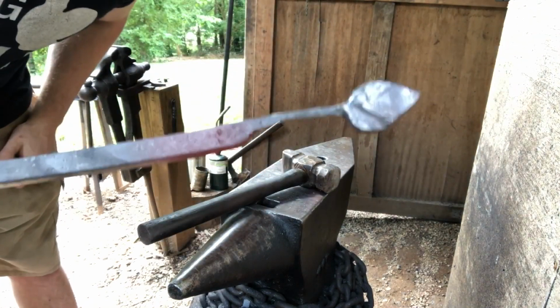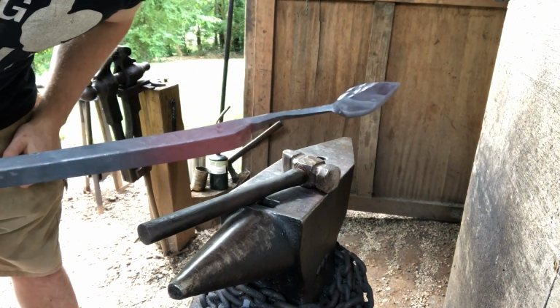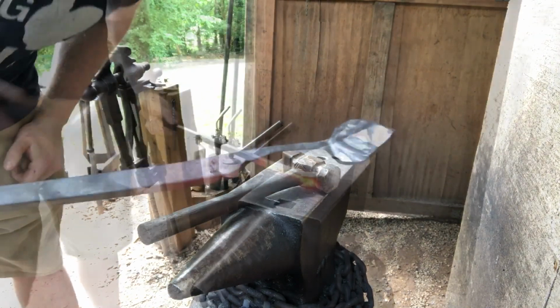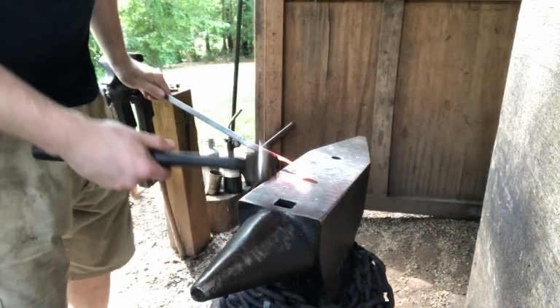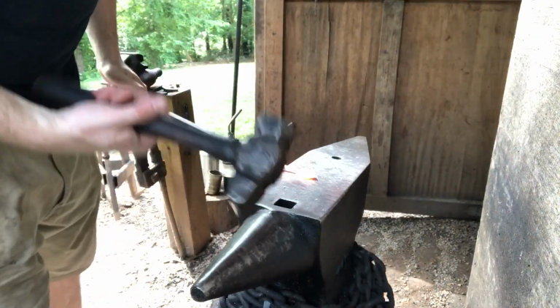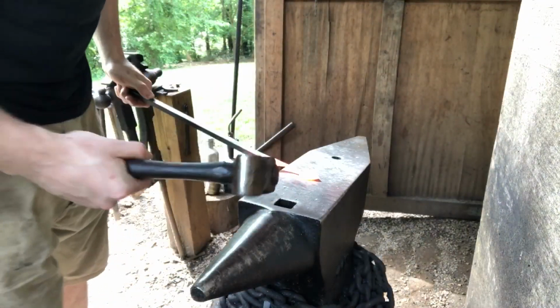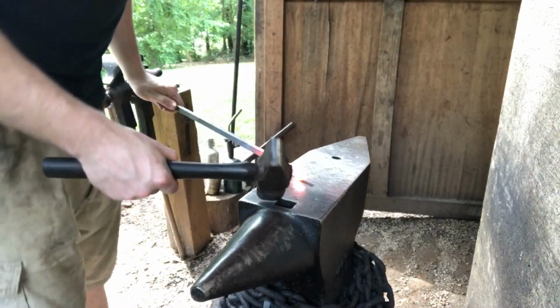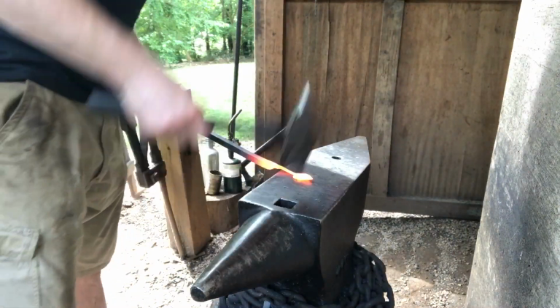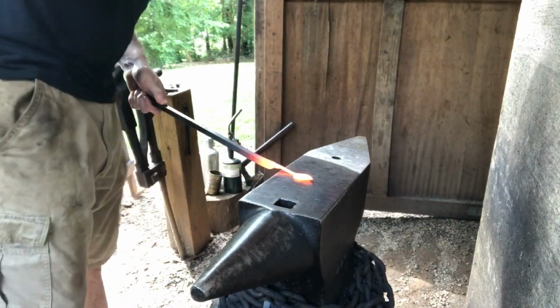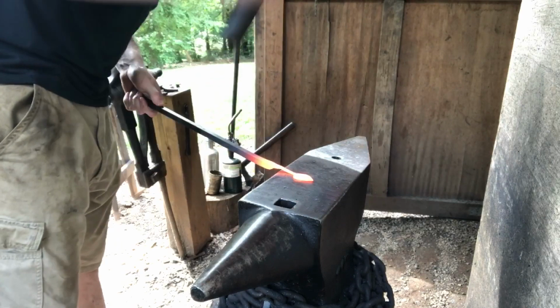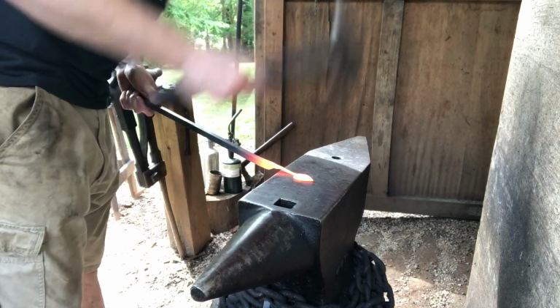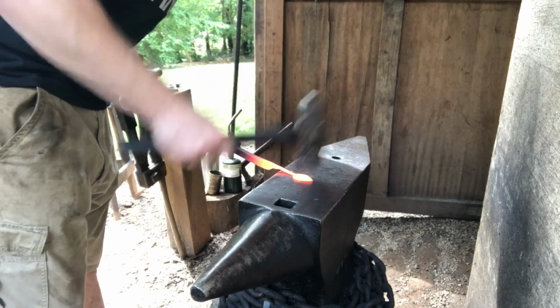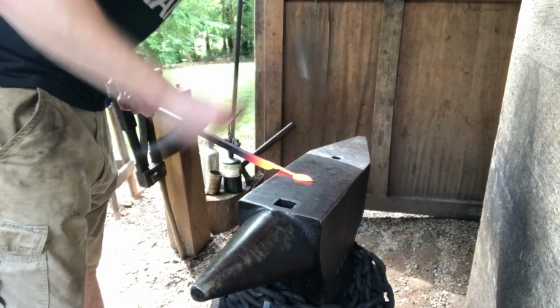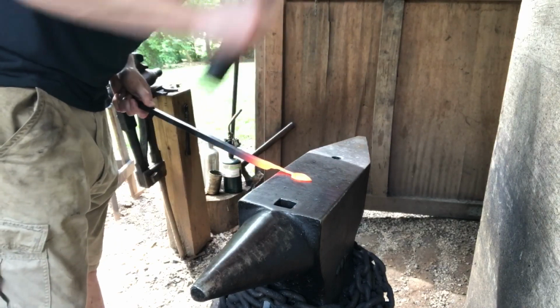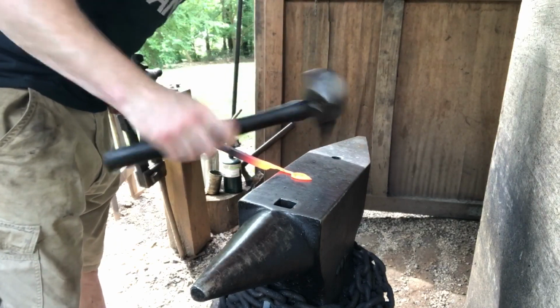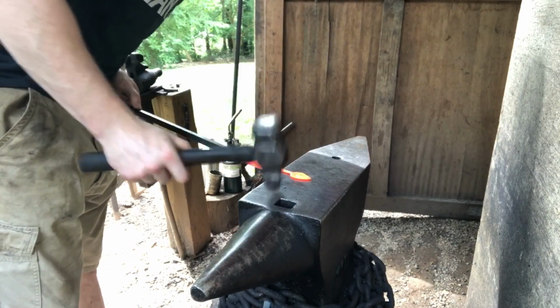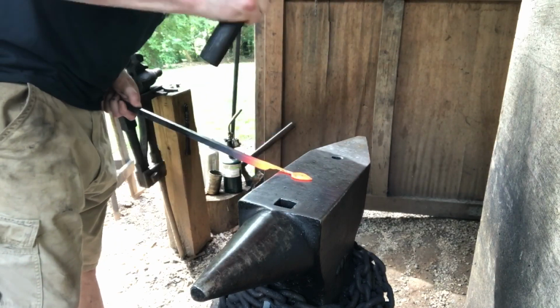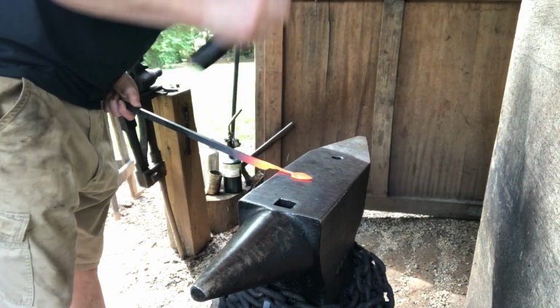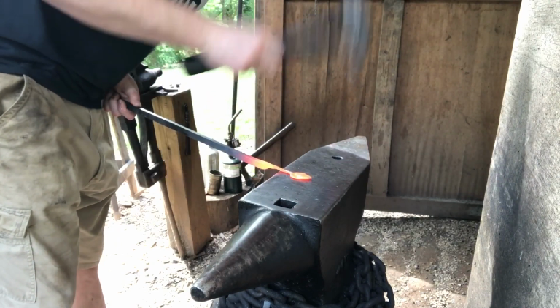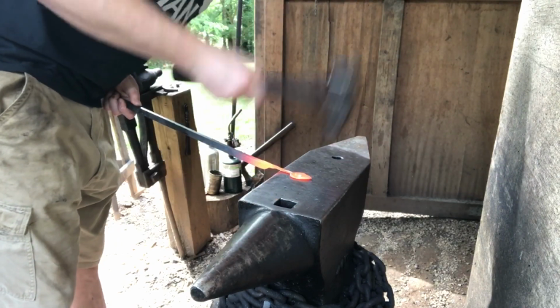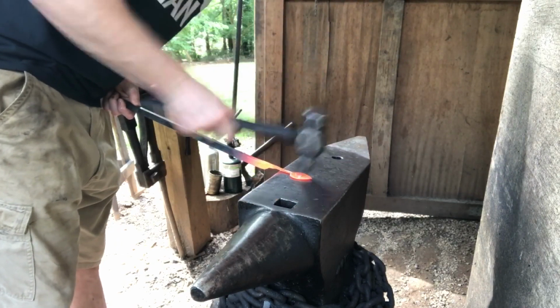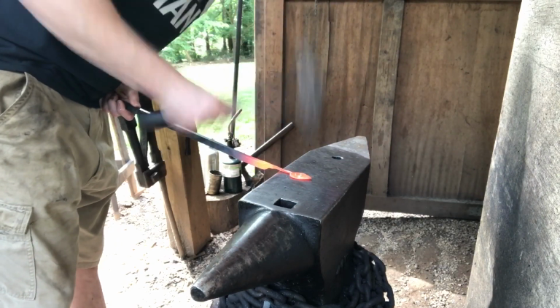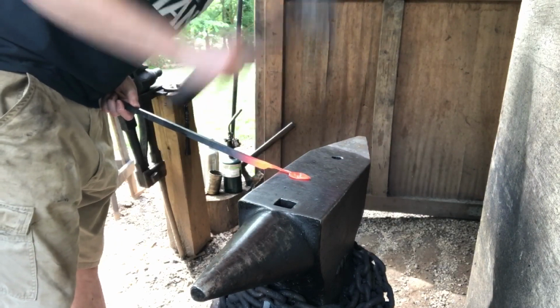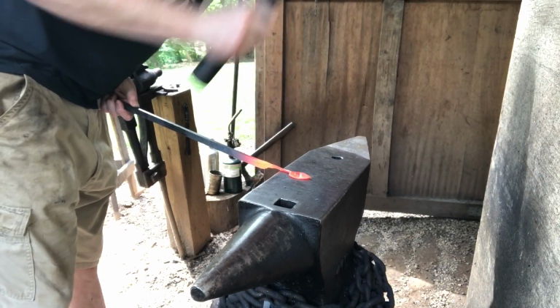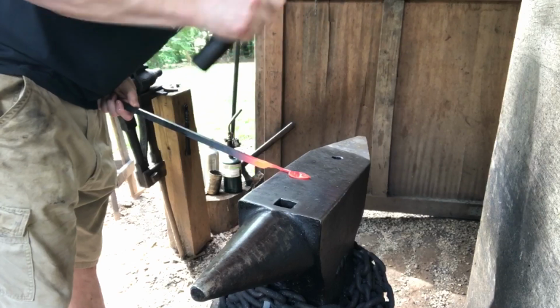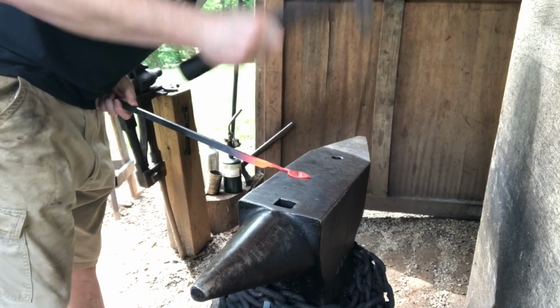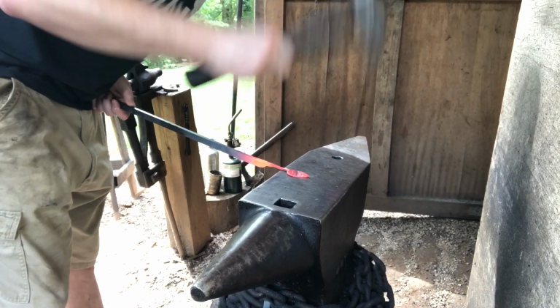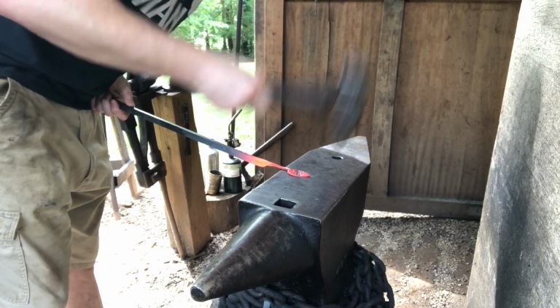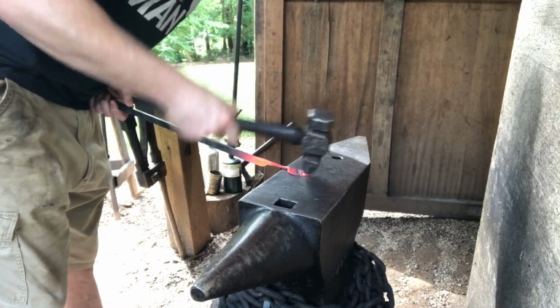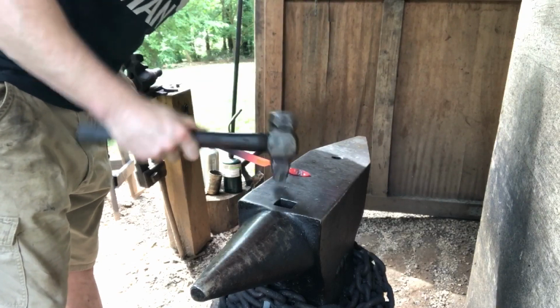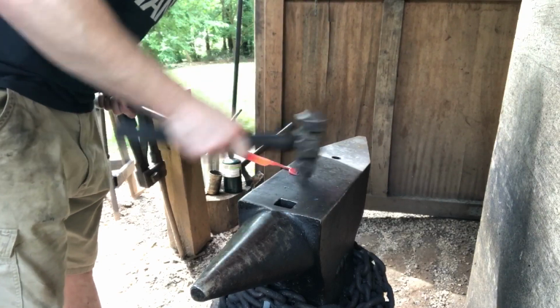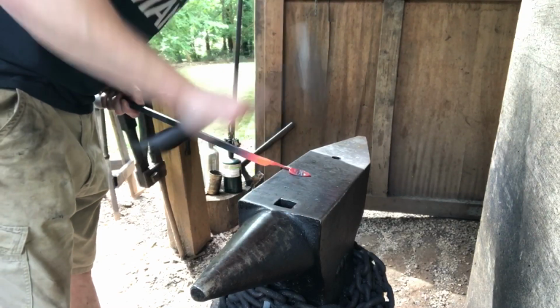See what we got going? Then it's just a matter of forging the leaf down to its finished thickness, controlling where the metal goes so the leaf looks like you want it to look.